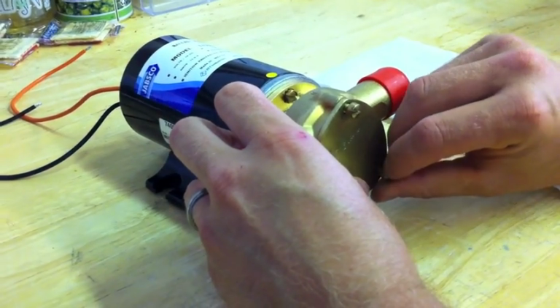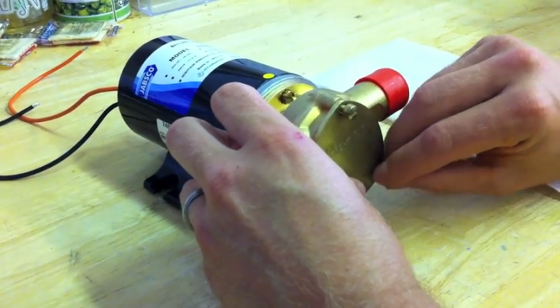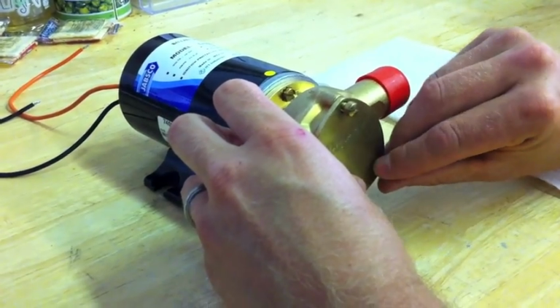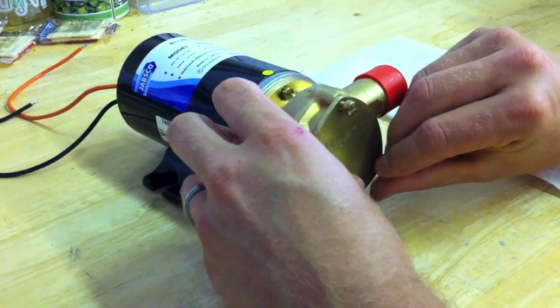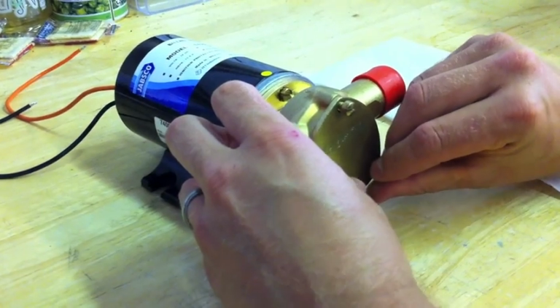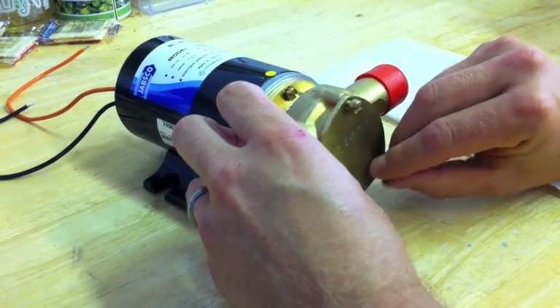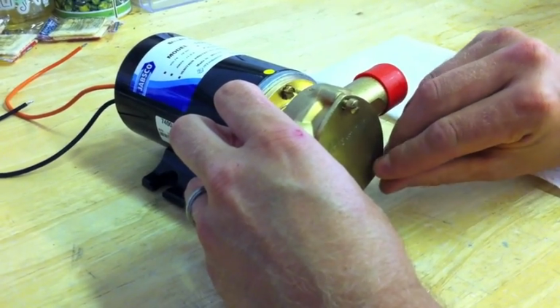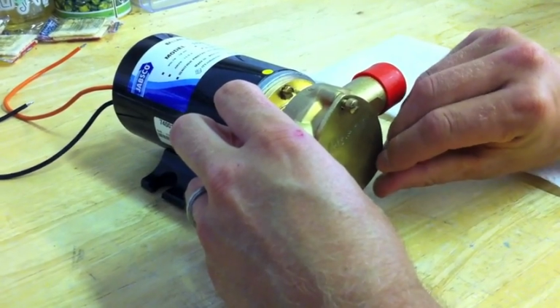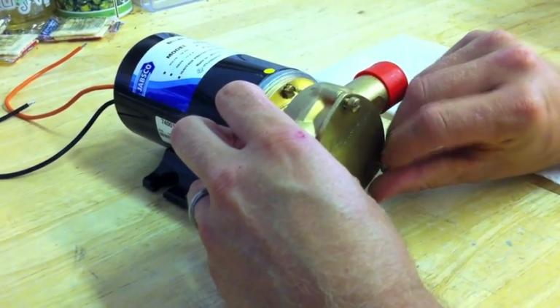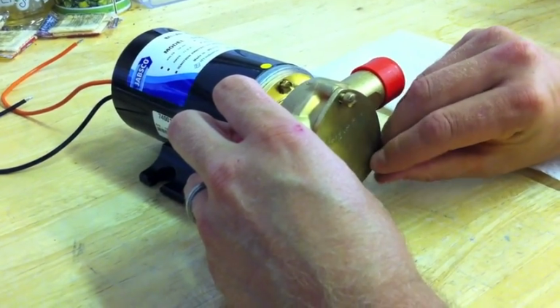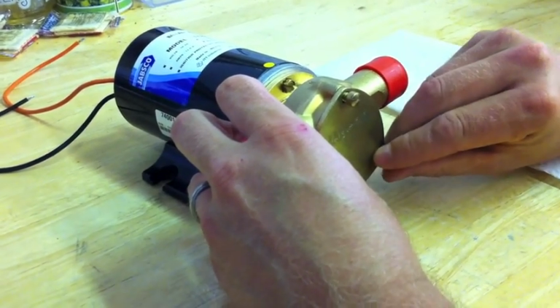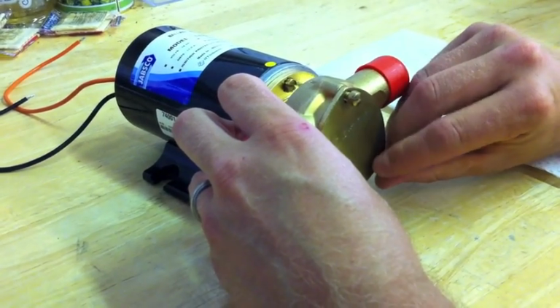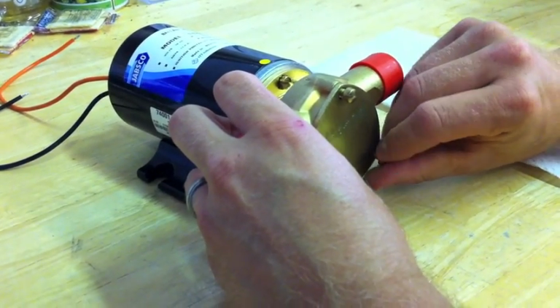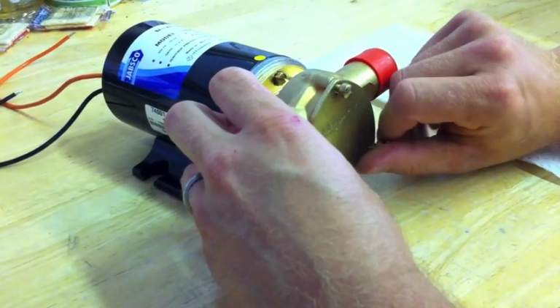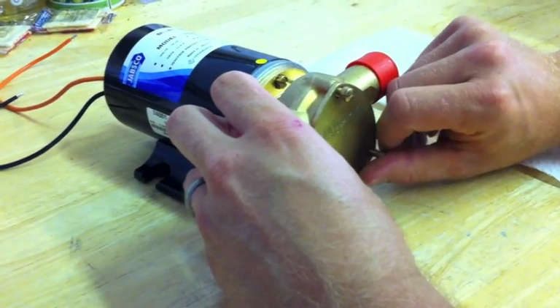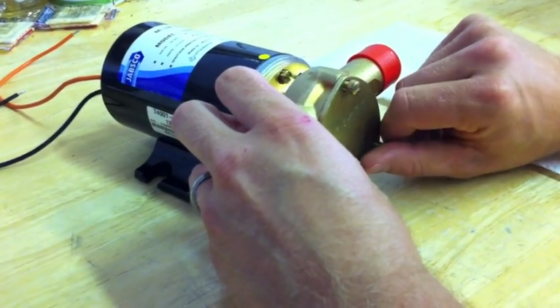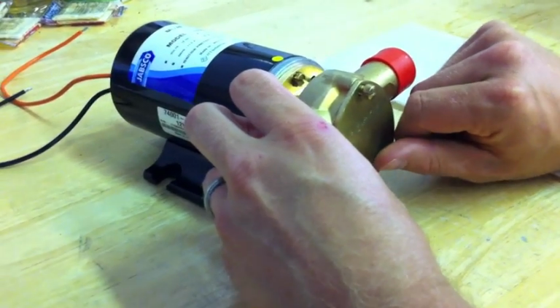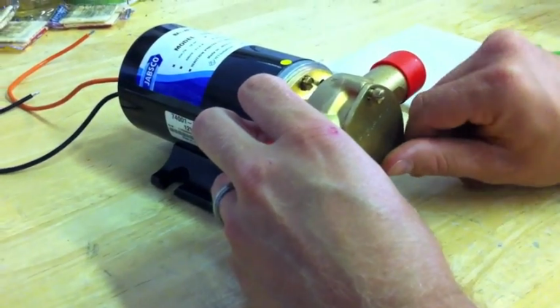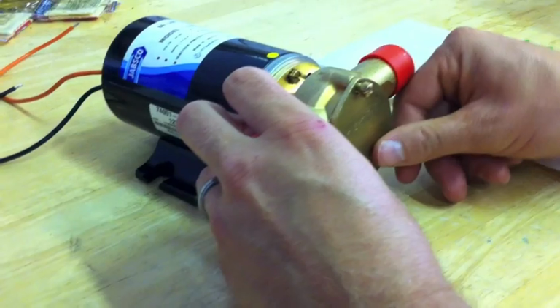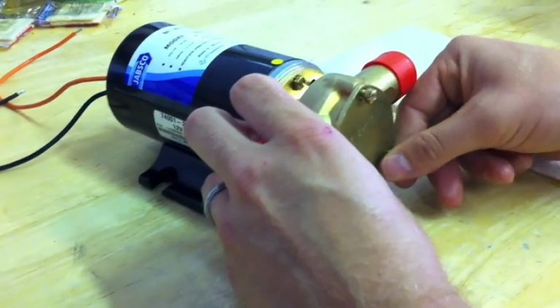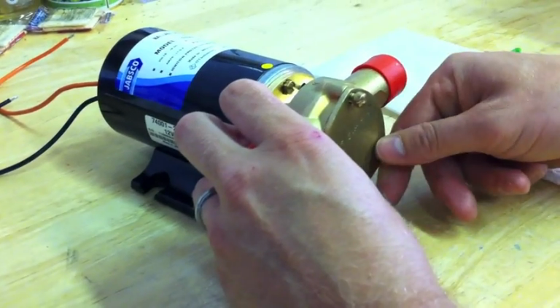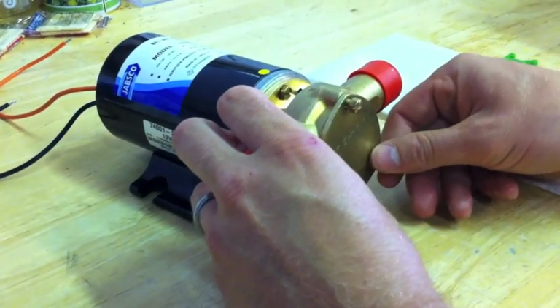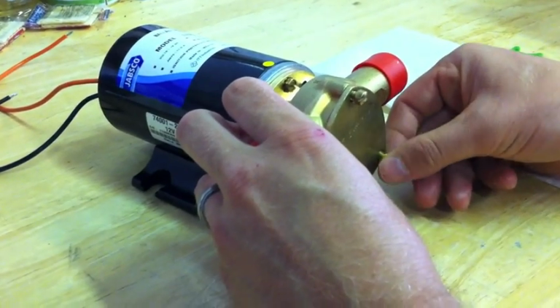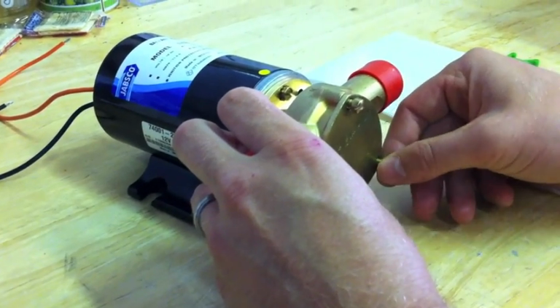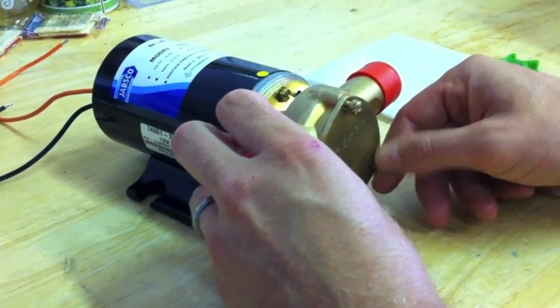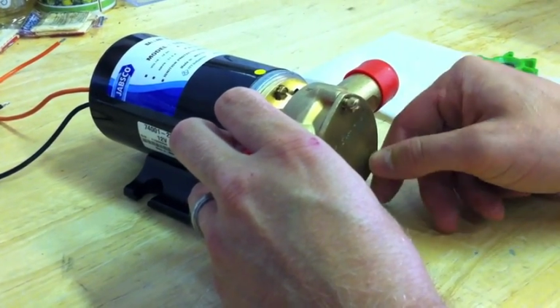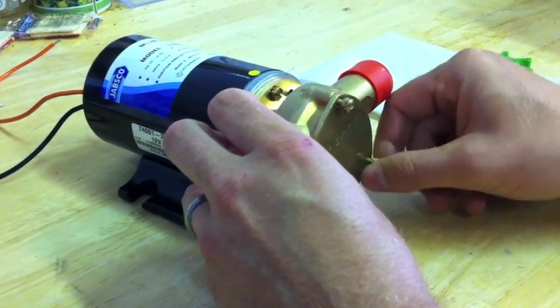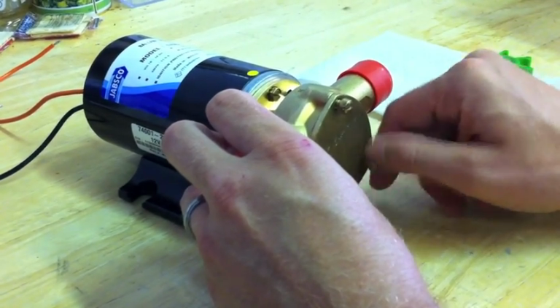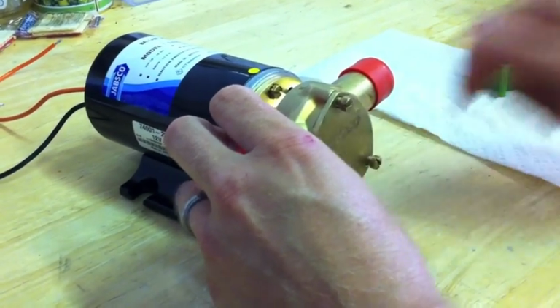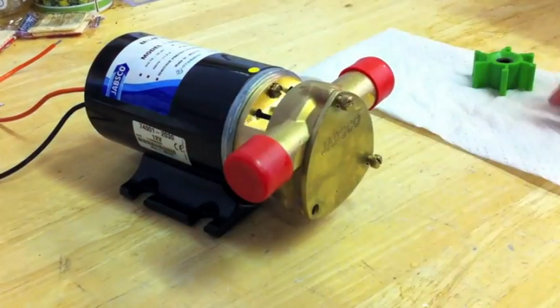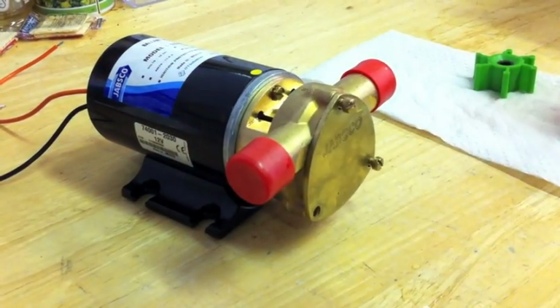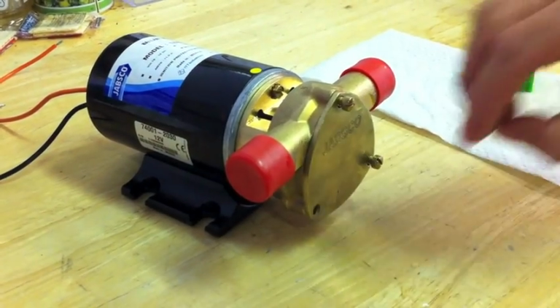Remember to tighten all of these screws to get a good seat against the O-ring so that you don't have any air leaks. And other than that, you're good to go — enjoy your ballast system.